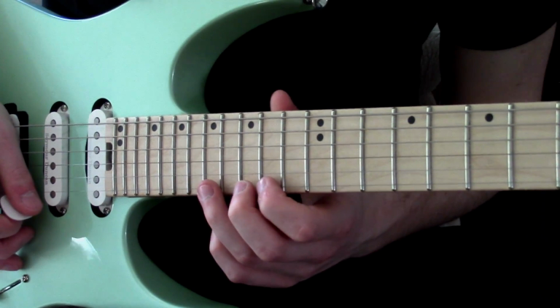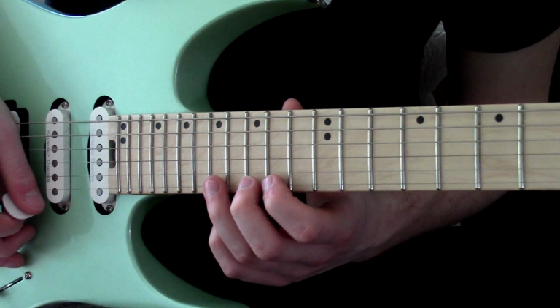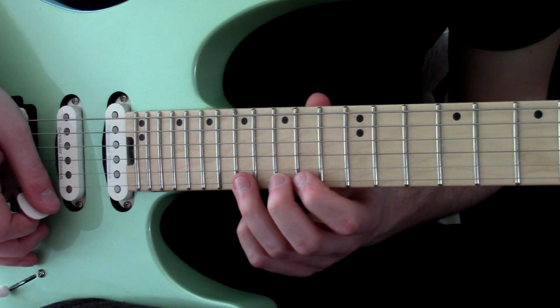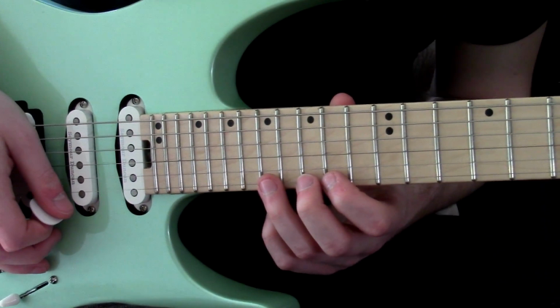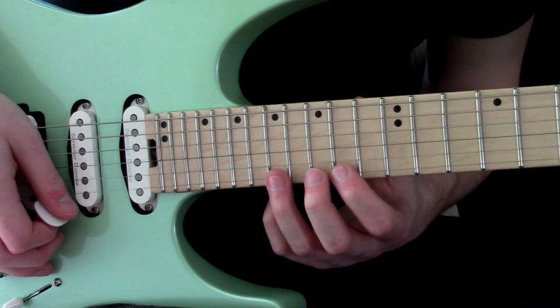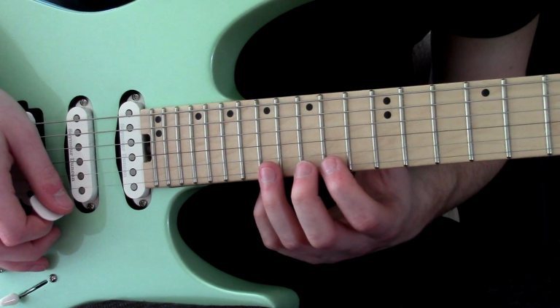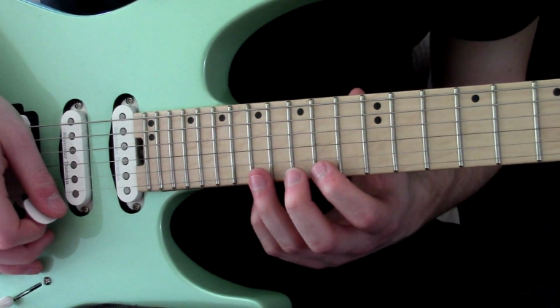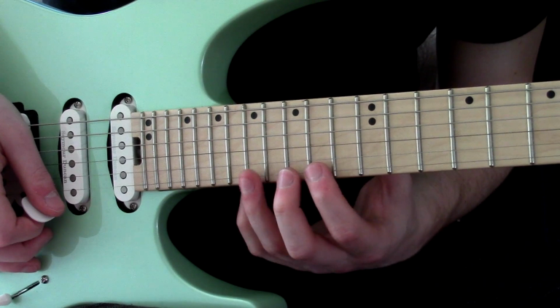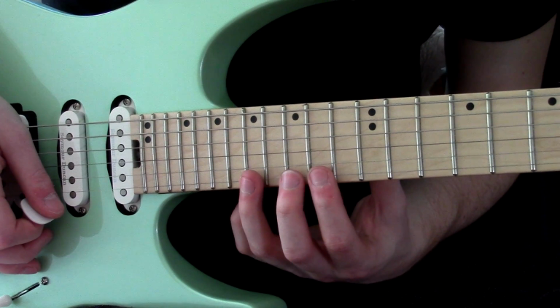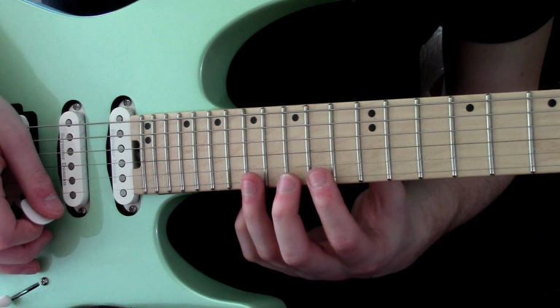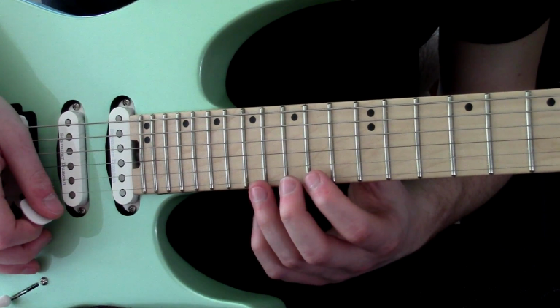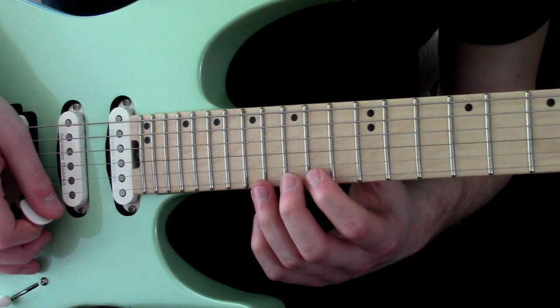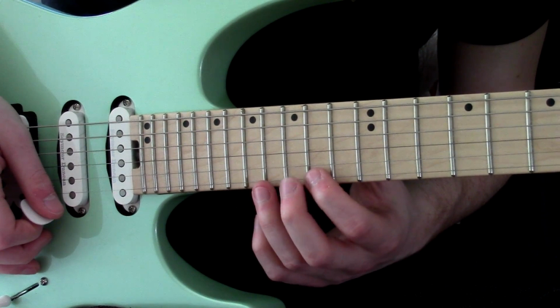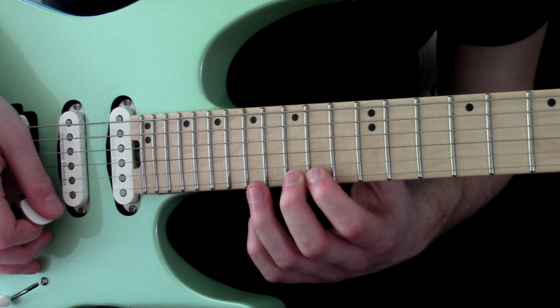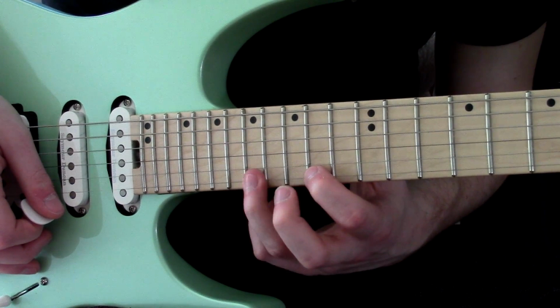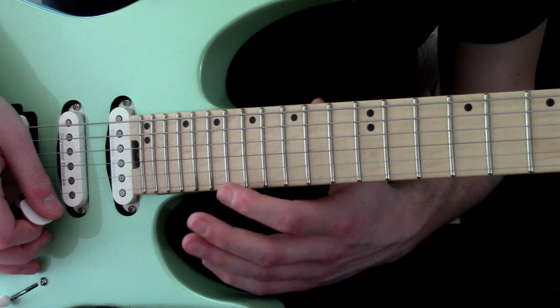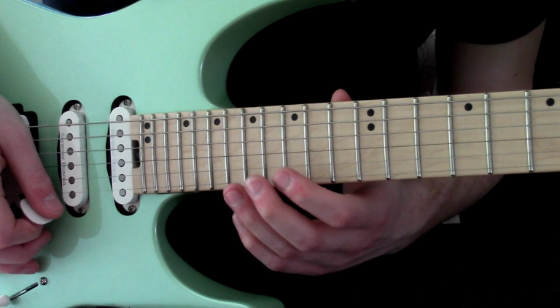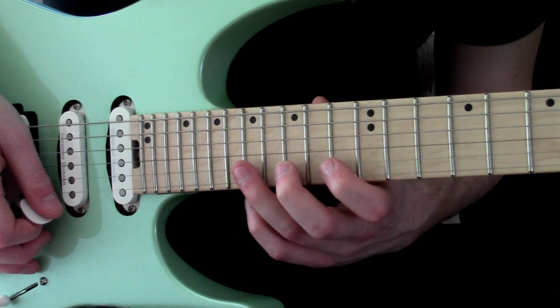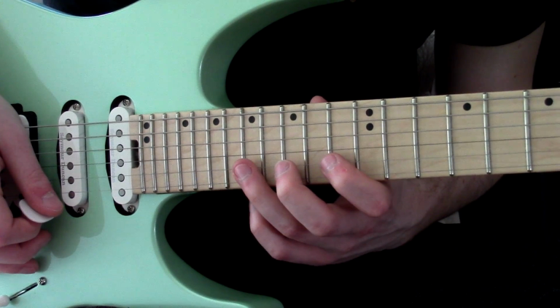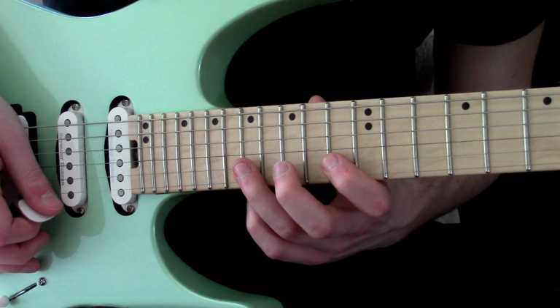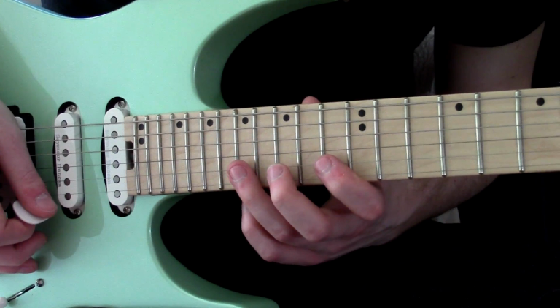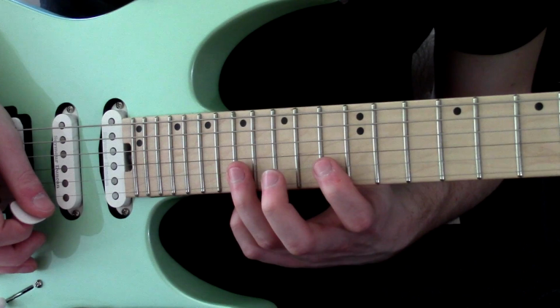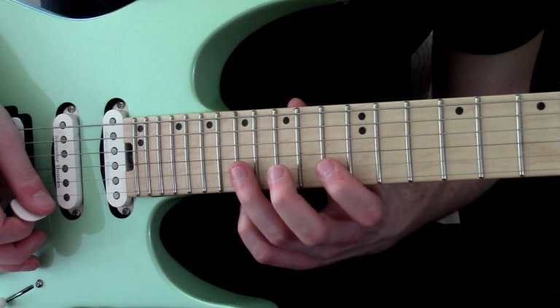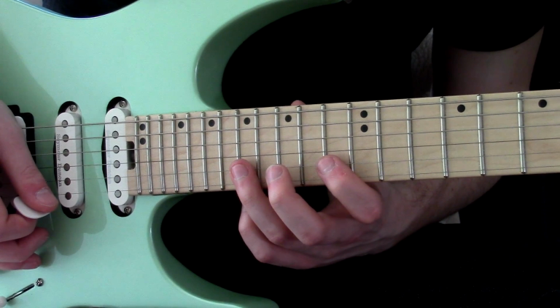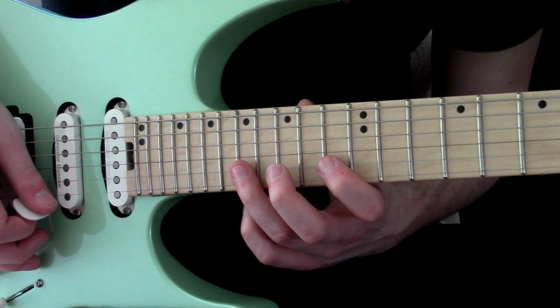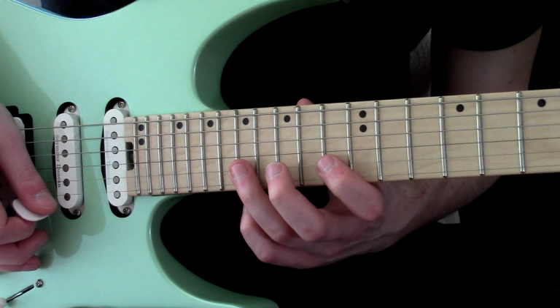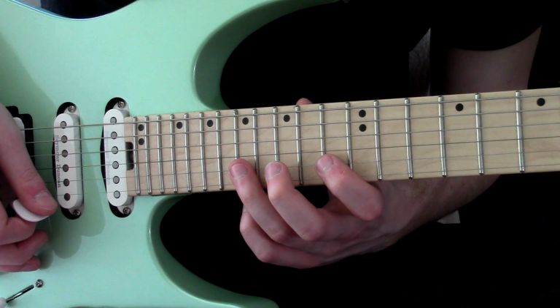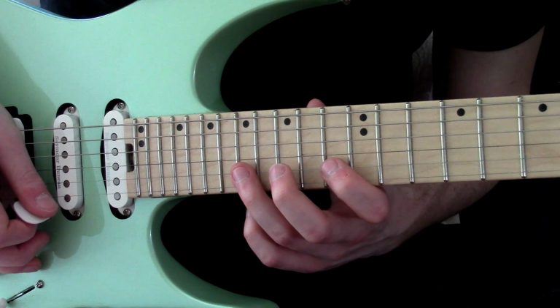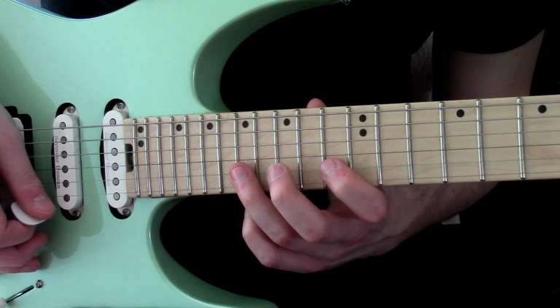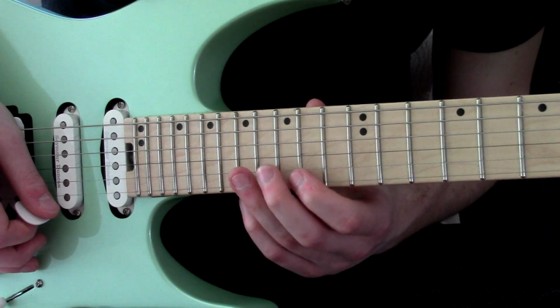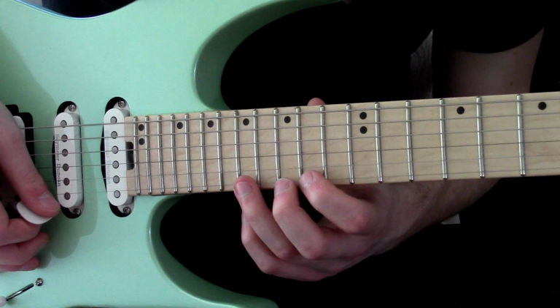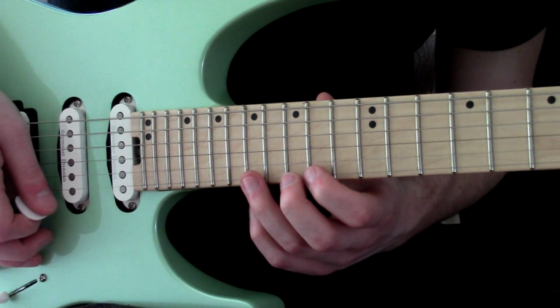Then we move up to another position. In this case we're involving frets 14, 15, and 17 on the high E. And when we go back onto the B string, we've got 17 and 13 — so a bigger stretch.